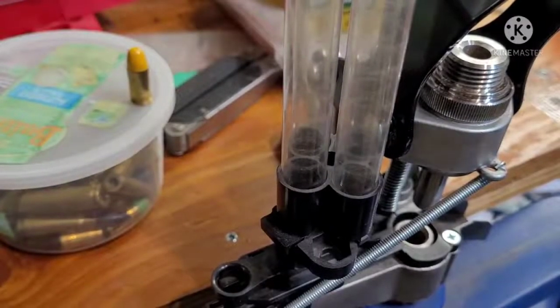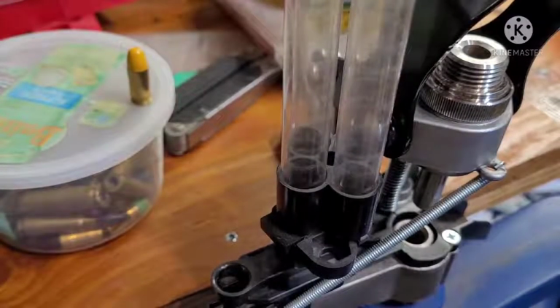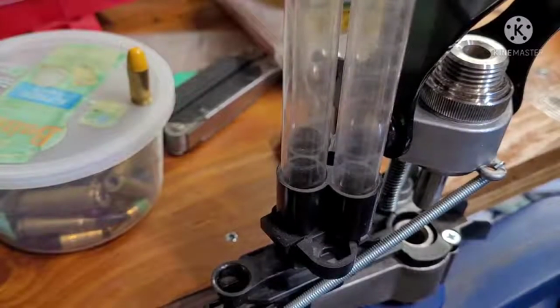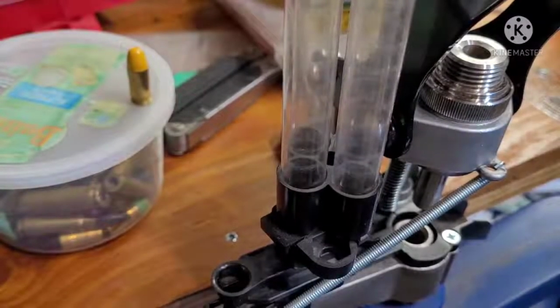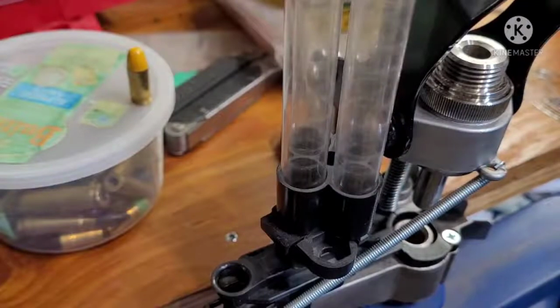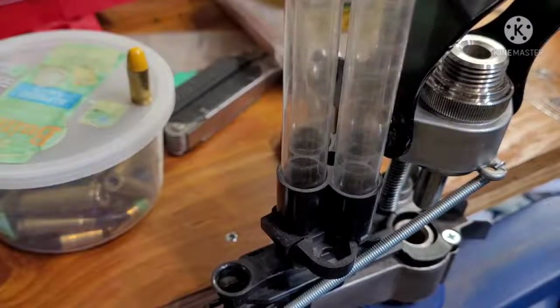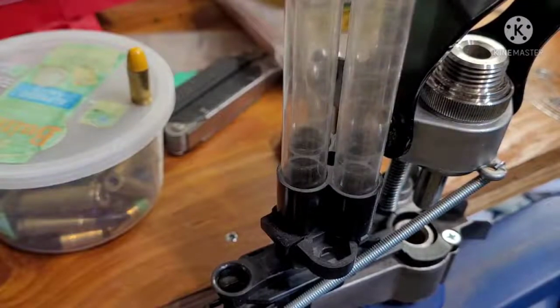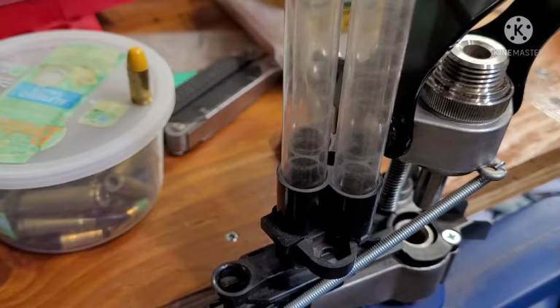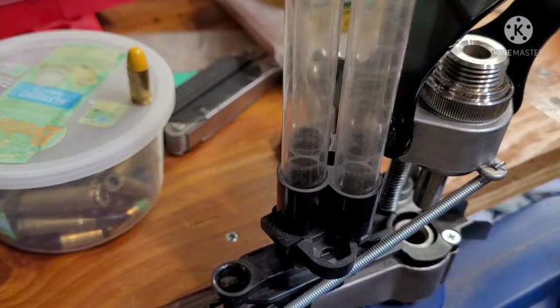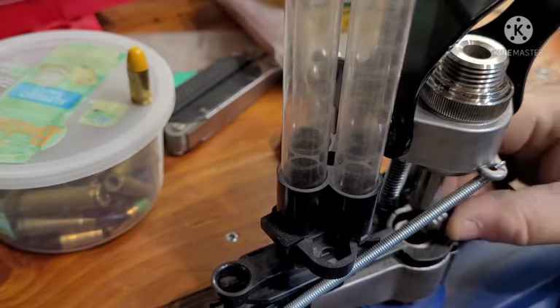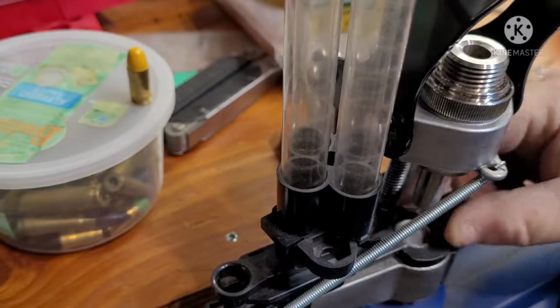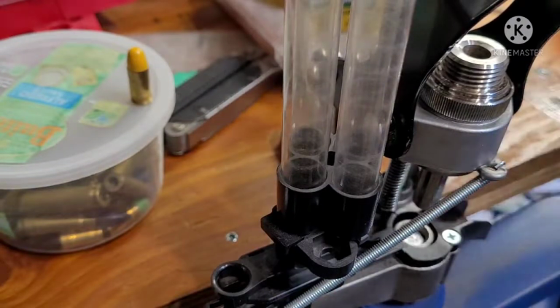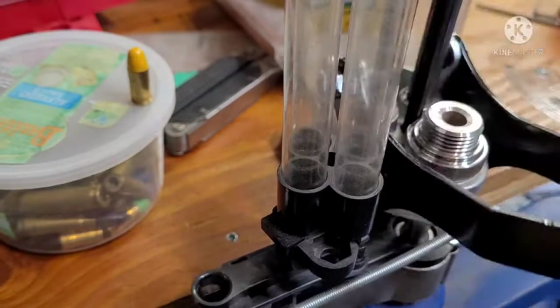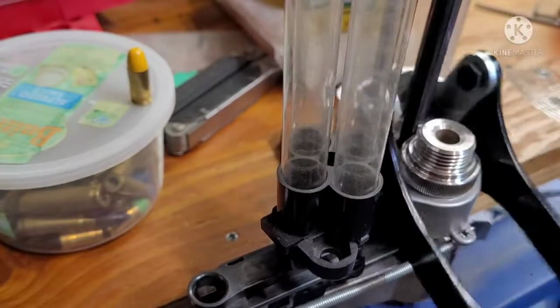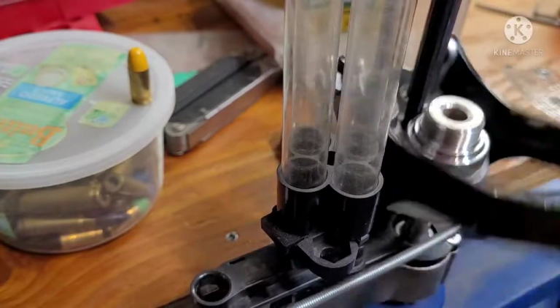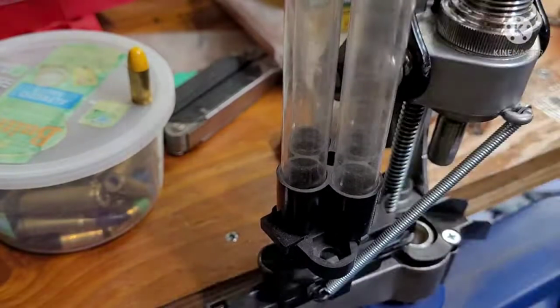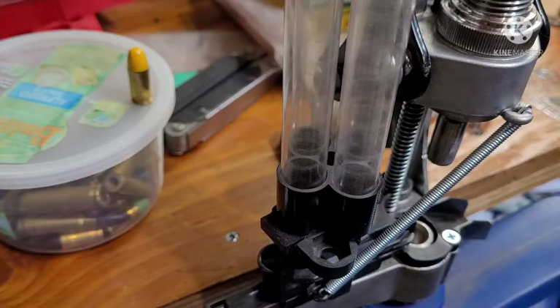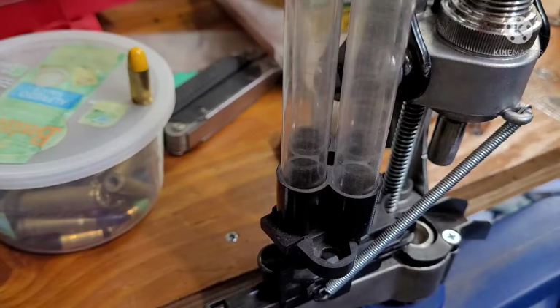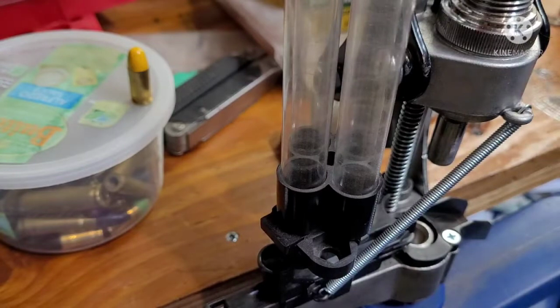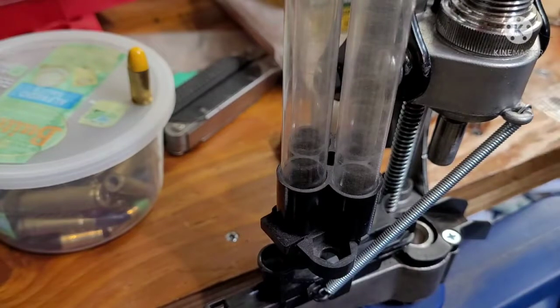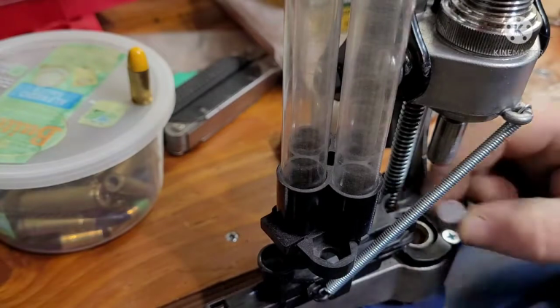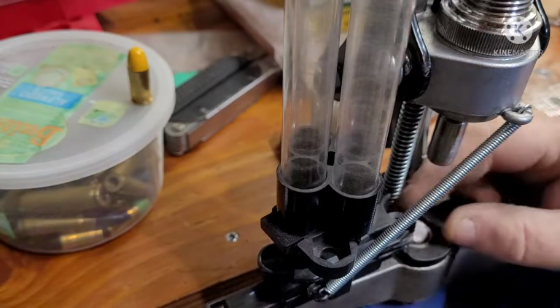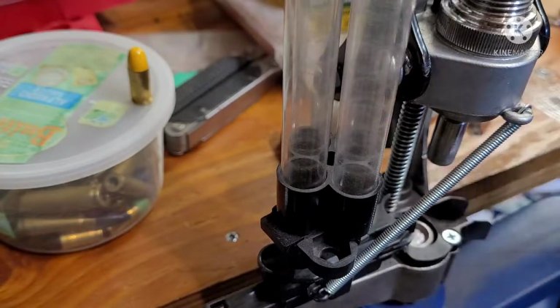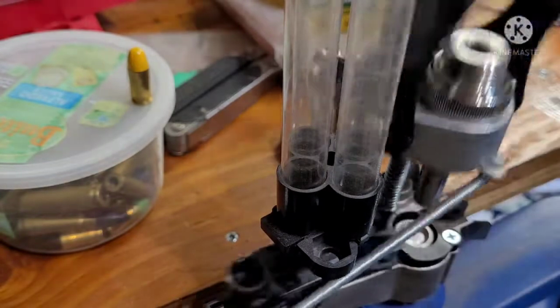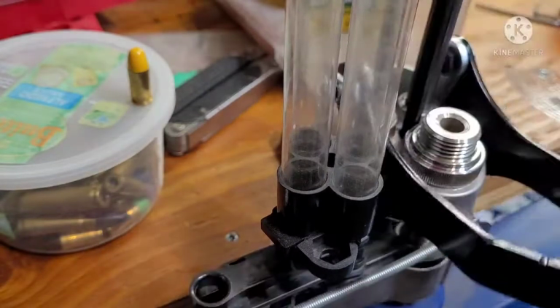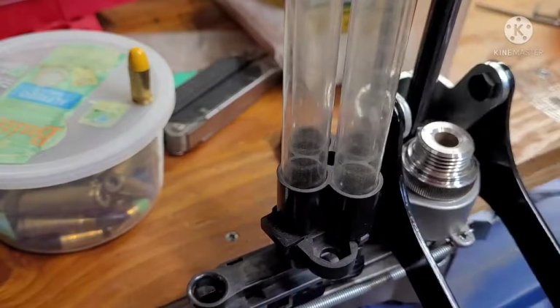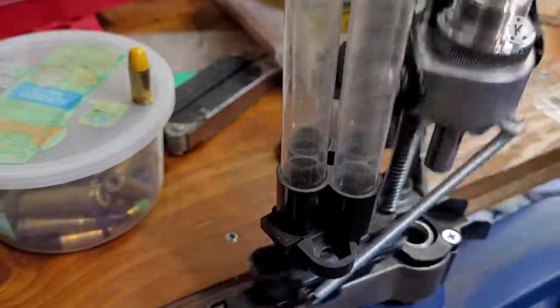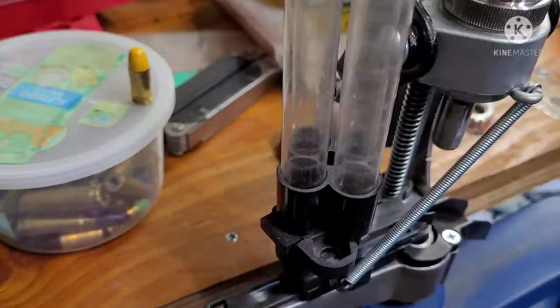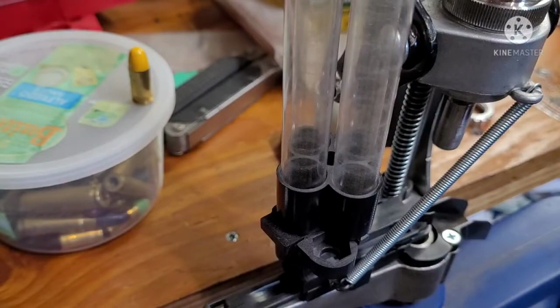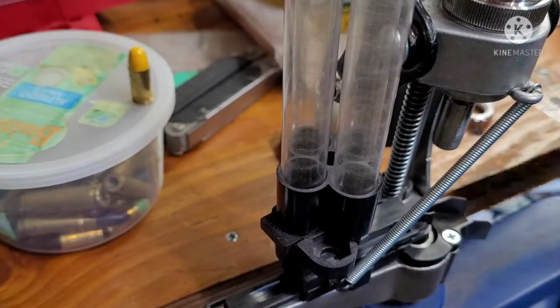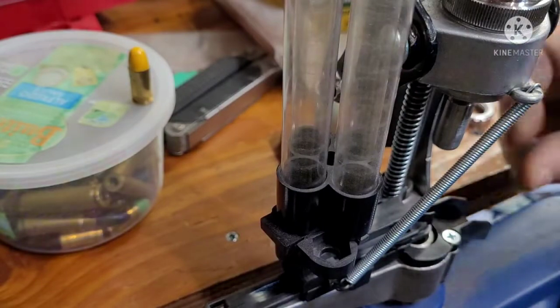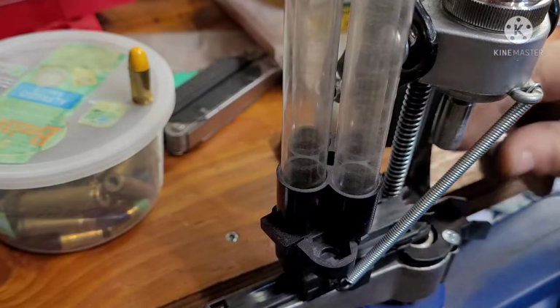I only got like 55 of these to do so I'm just gonna hand feed them. I'm not gonna show me doing all of them or anything, but I'll just do a couple.